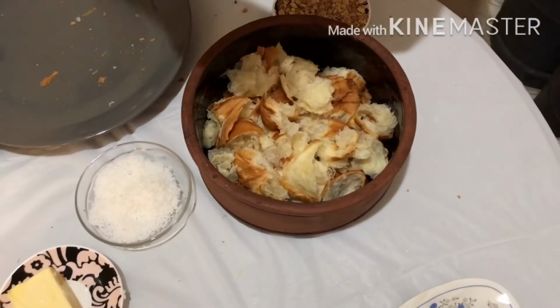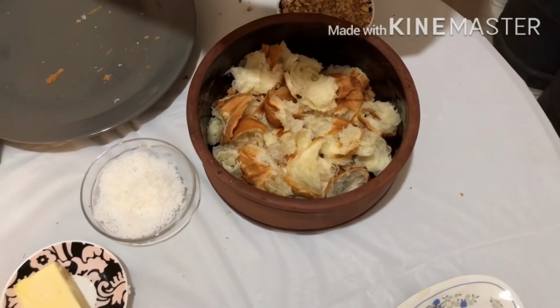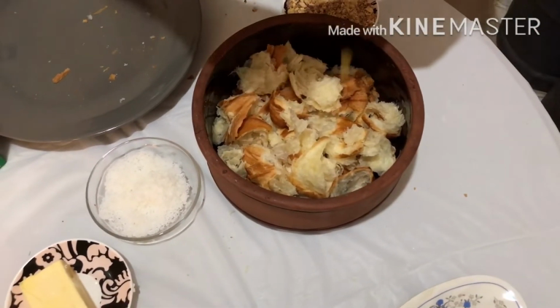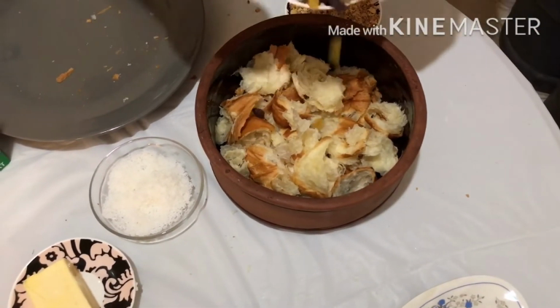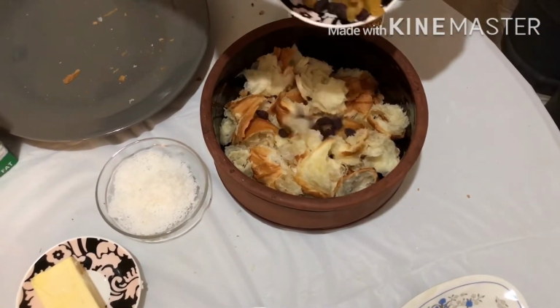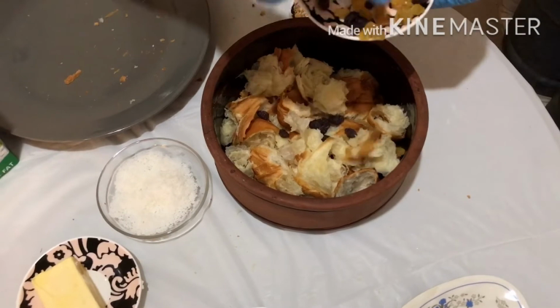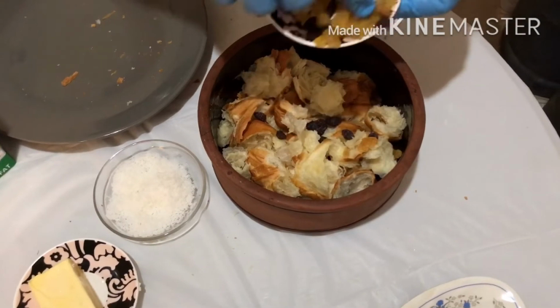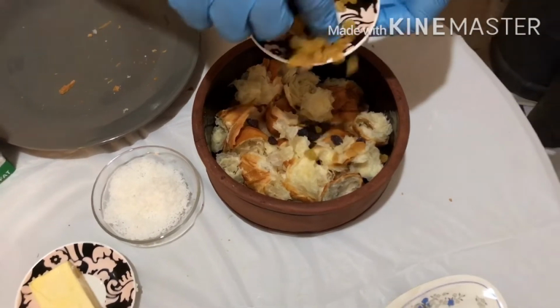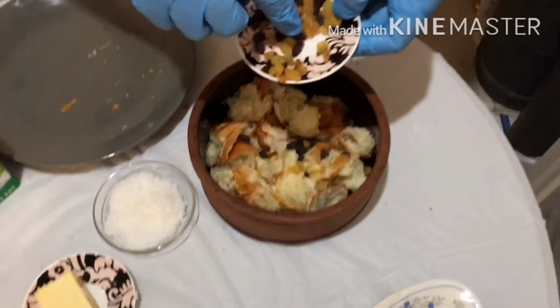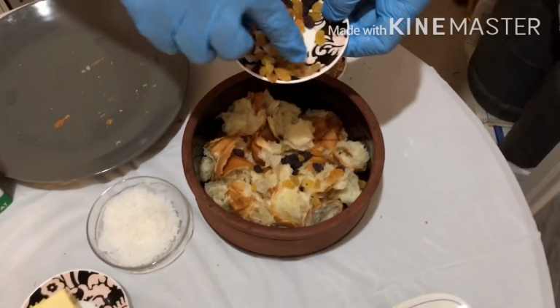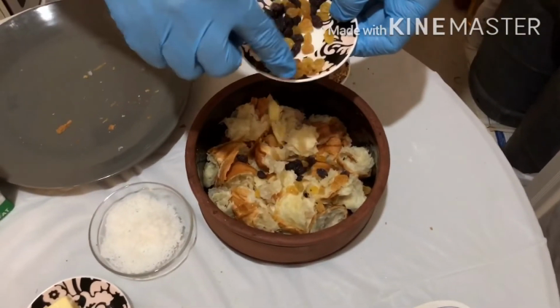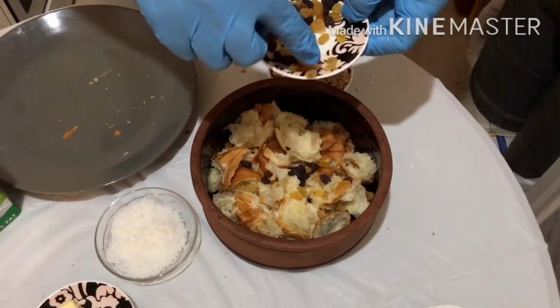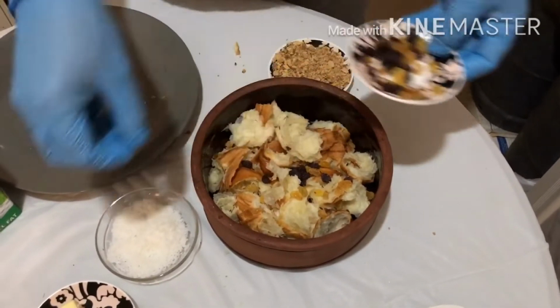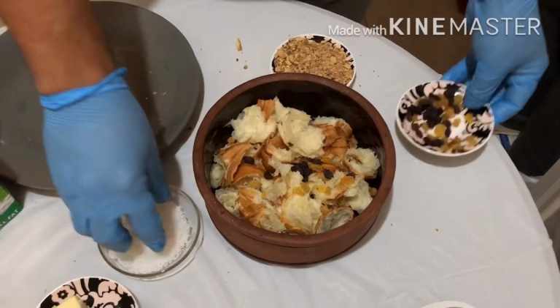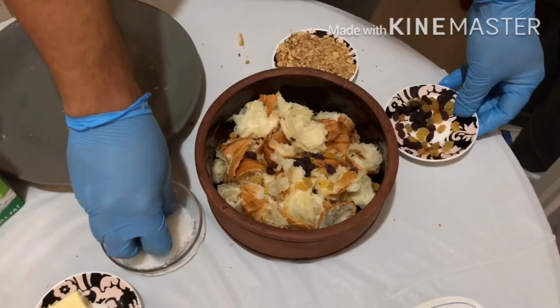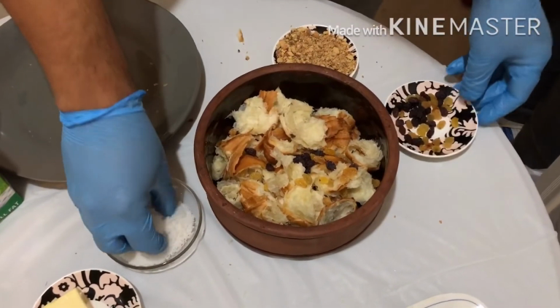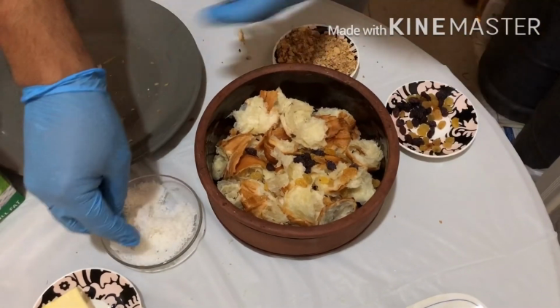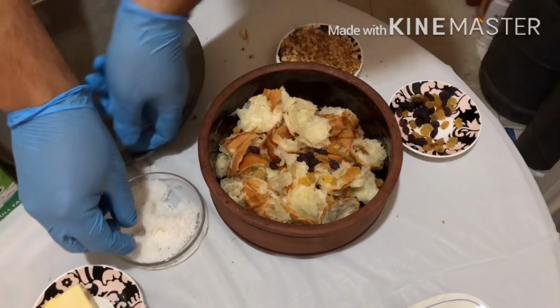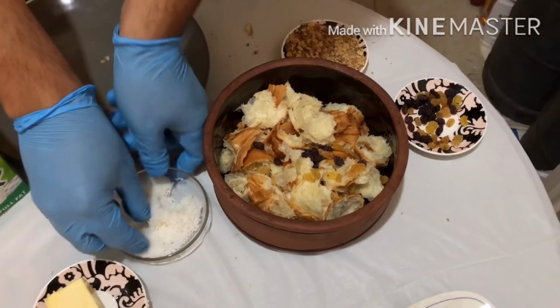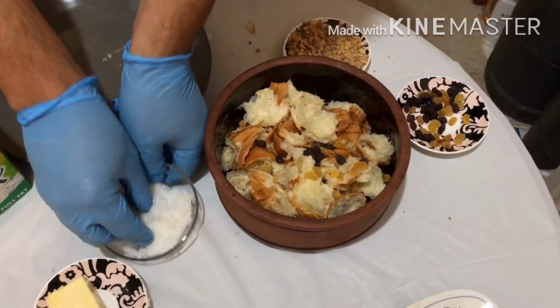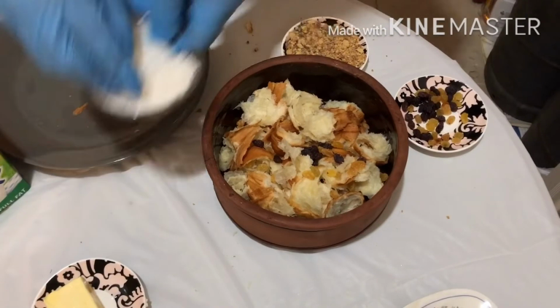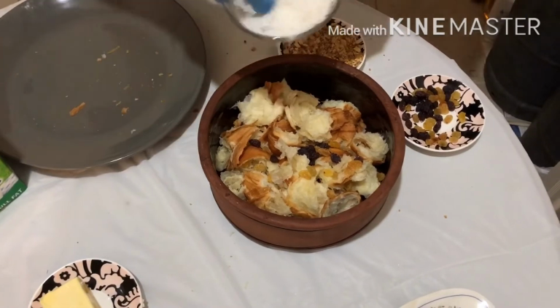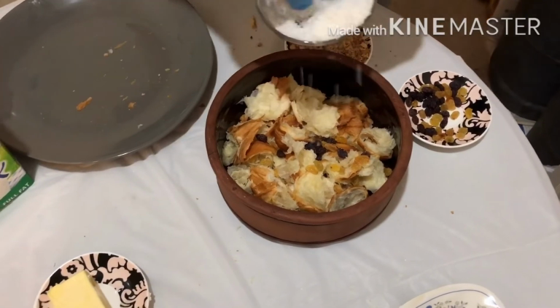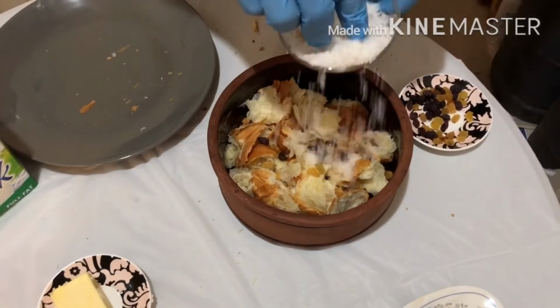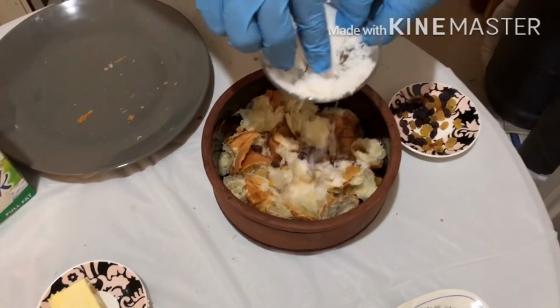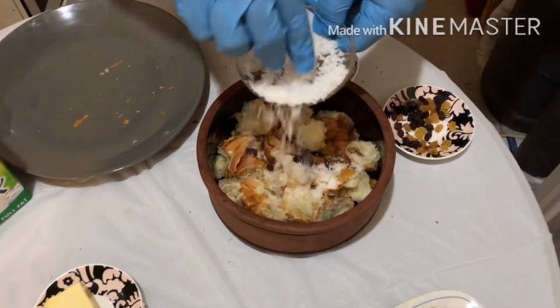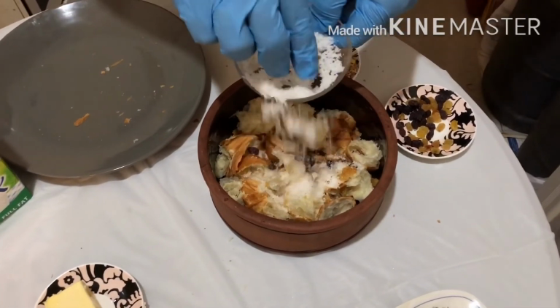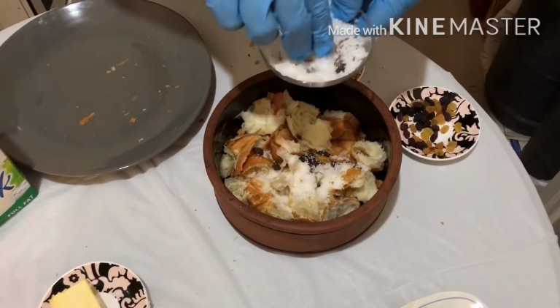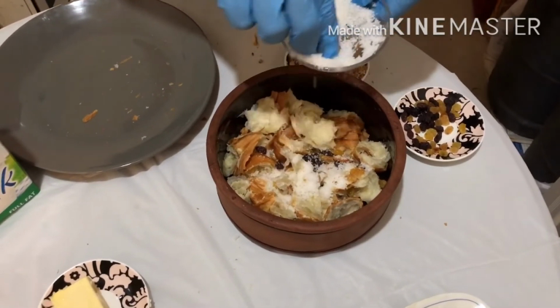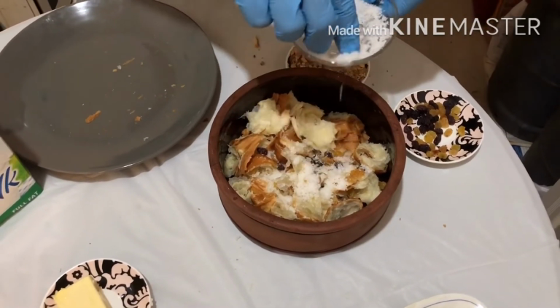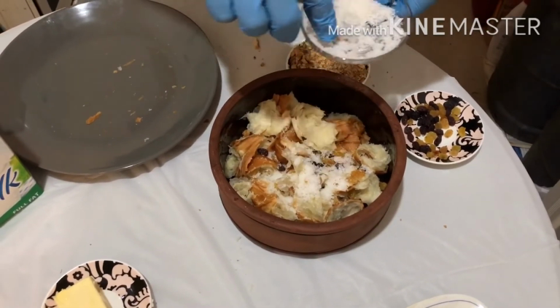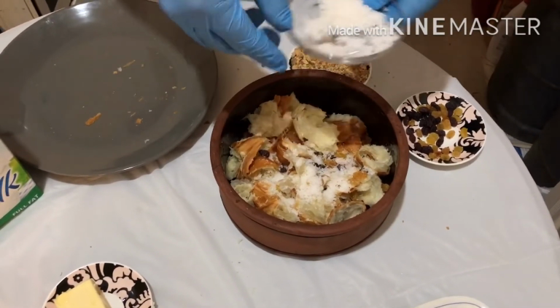Put together the raisins, desiccated coconut, mixed nuts, and sugar on top of the croissant, and mix it all together.